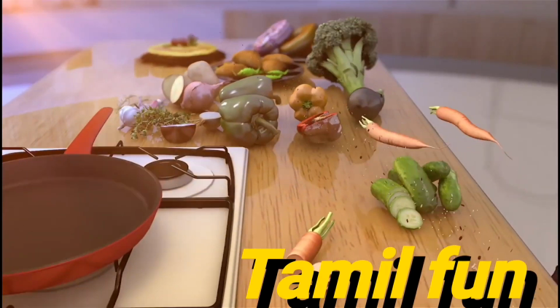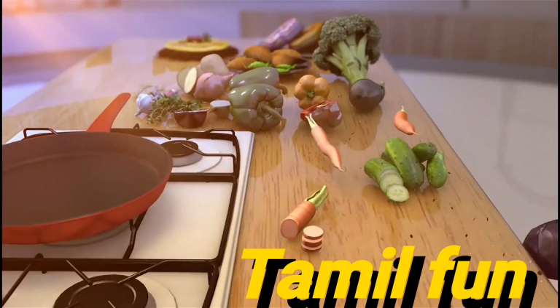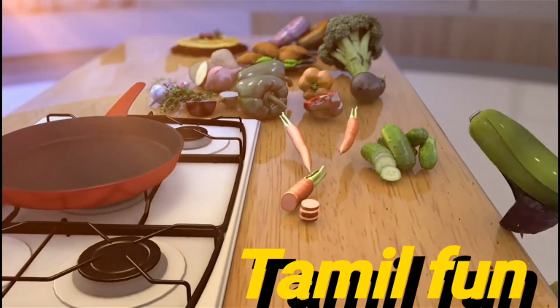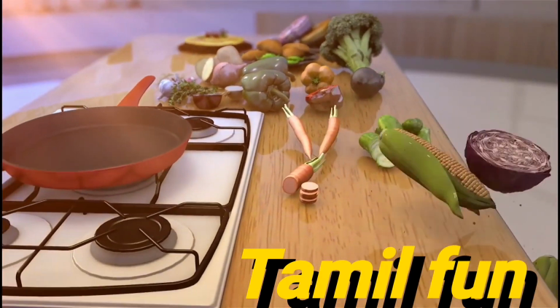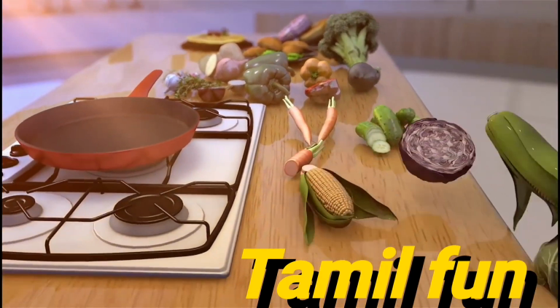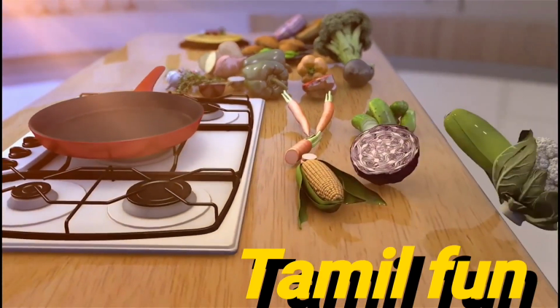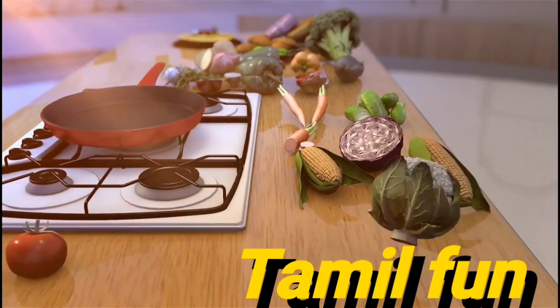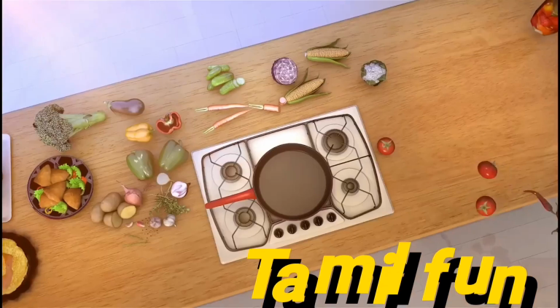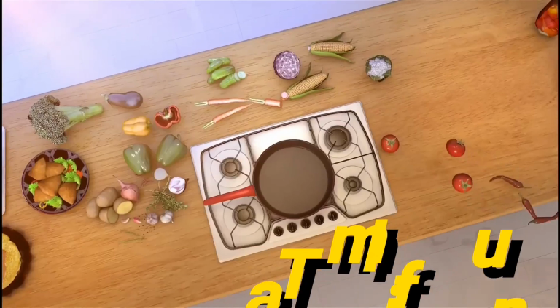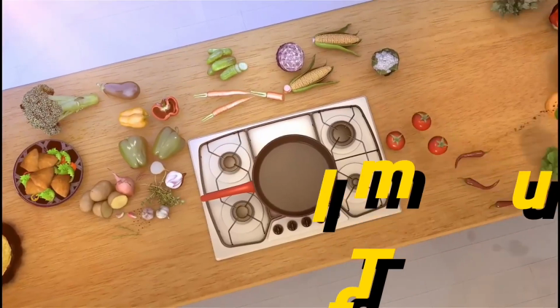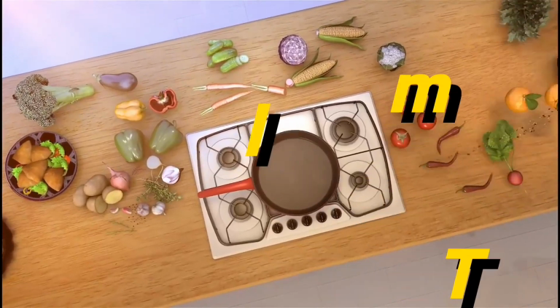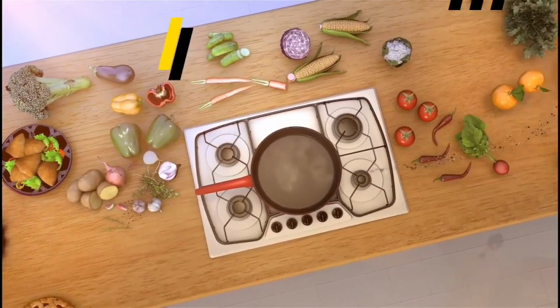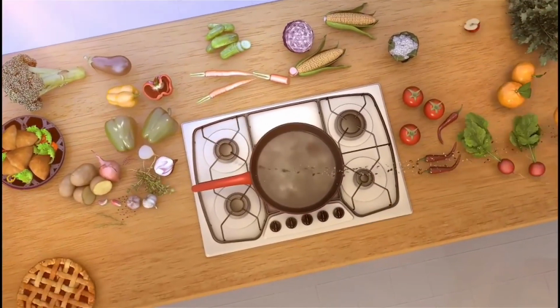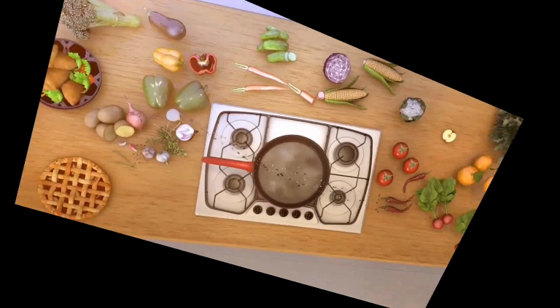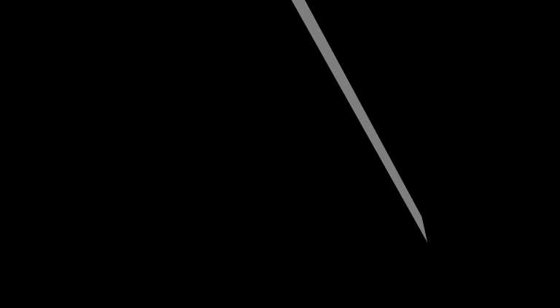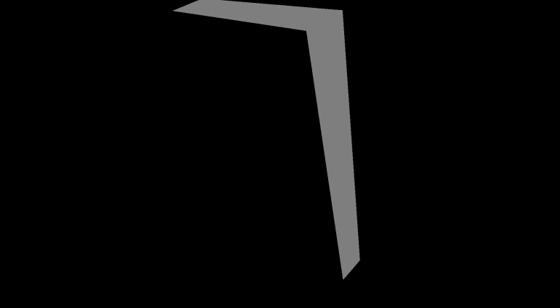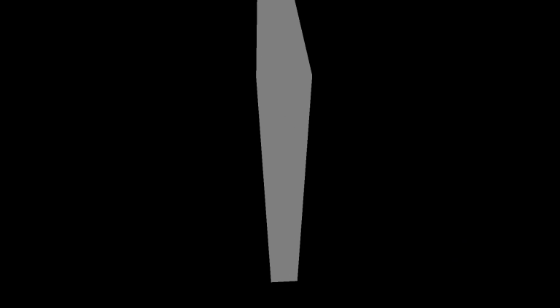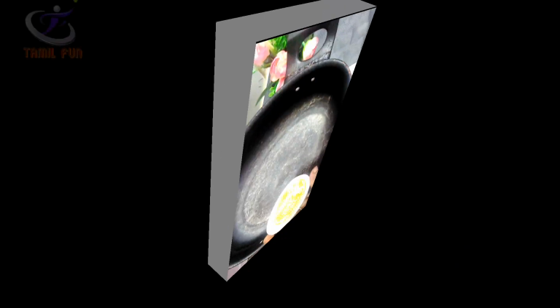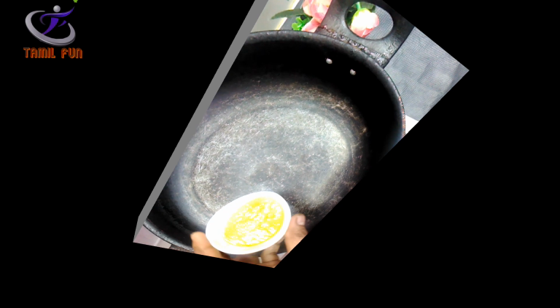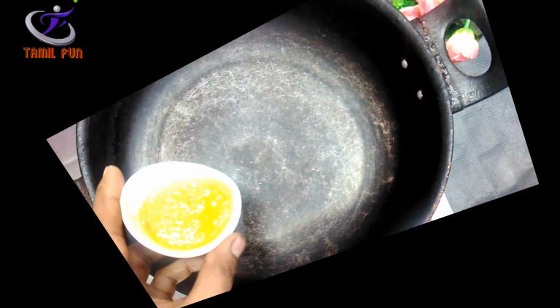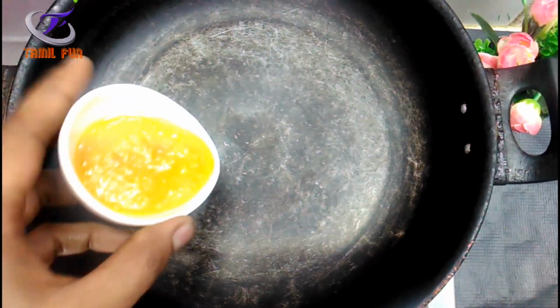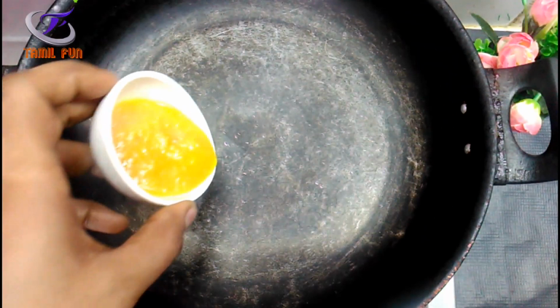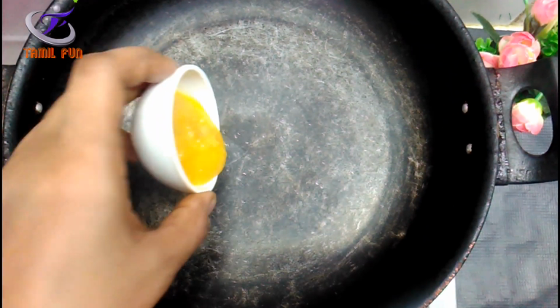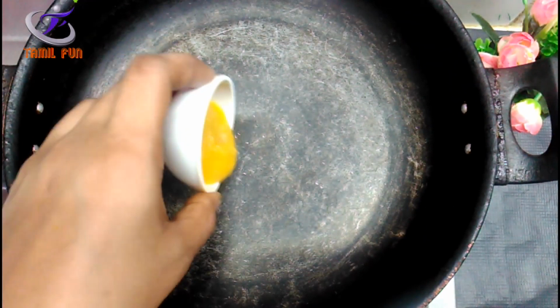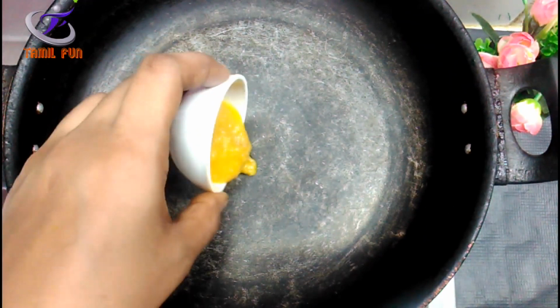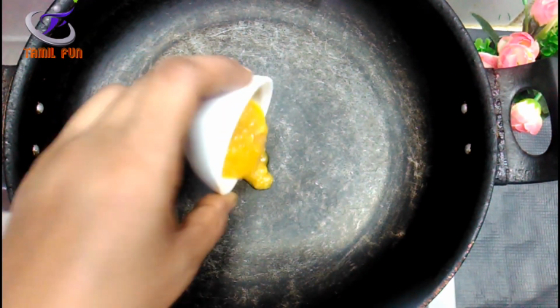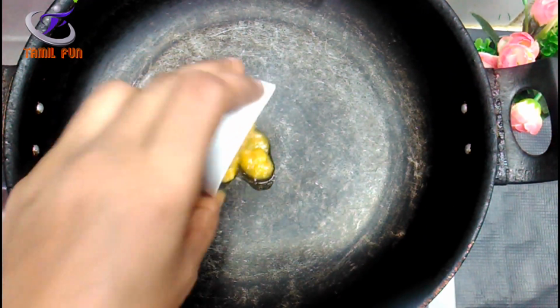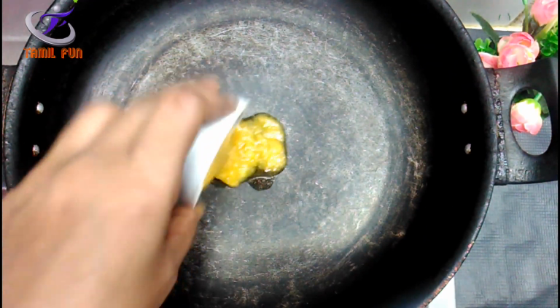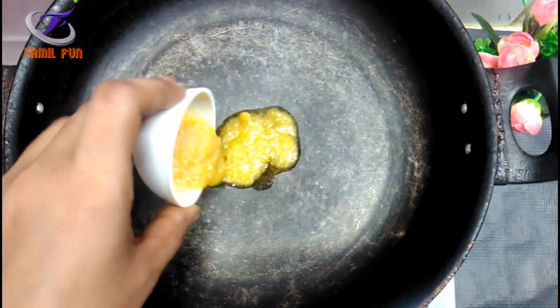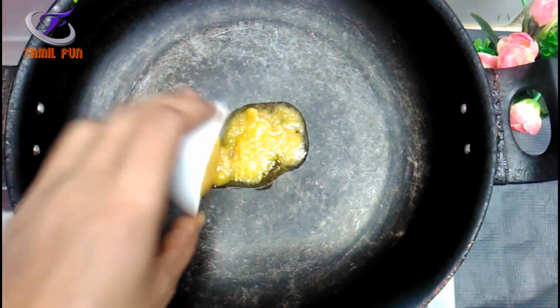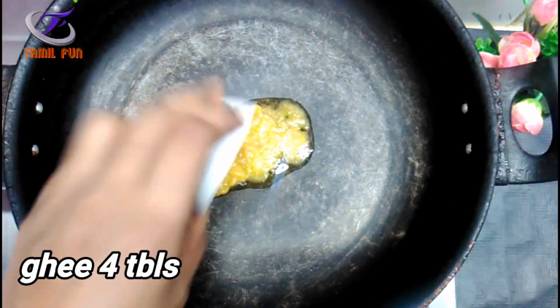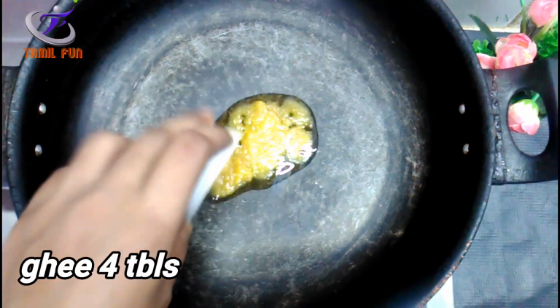Please click on the bell icon. Put a pan on the stove.